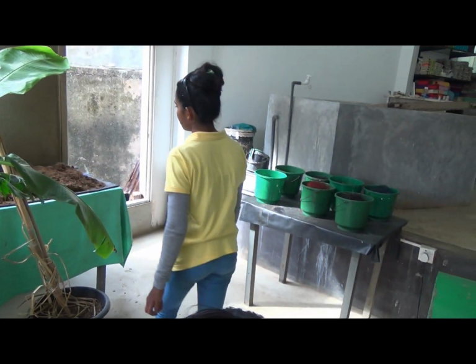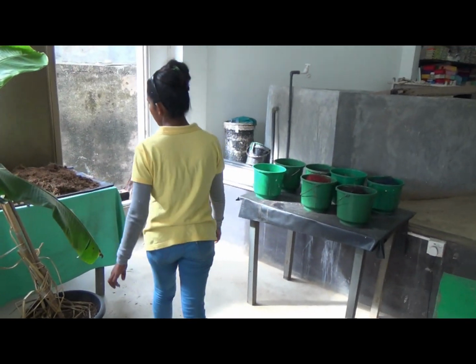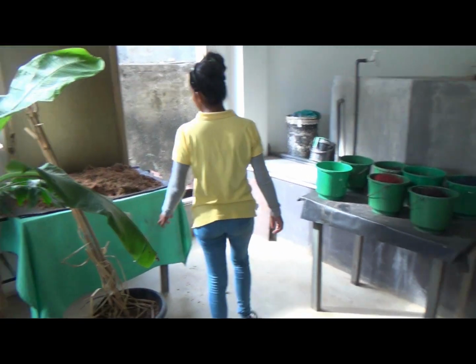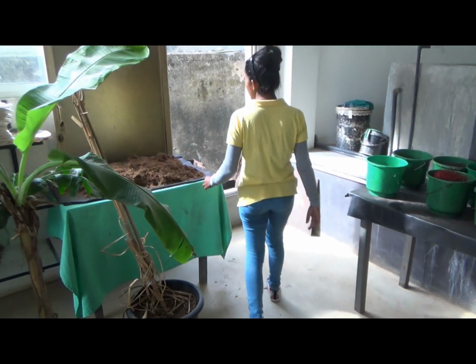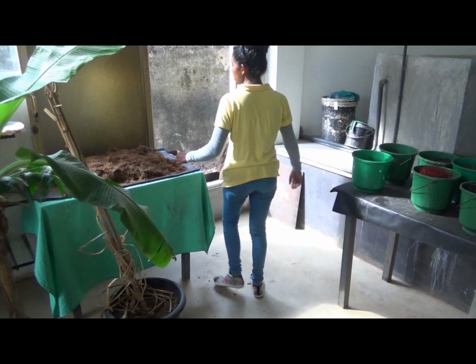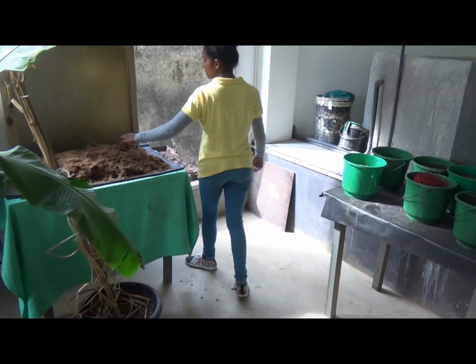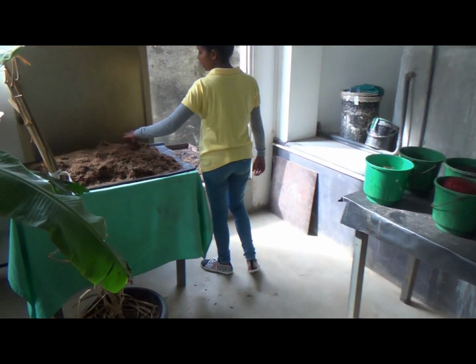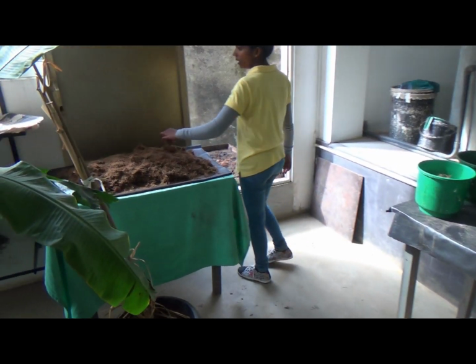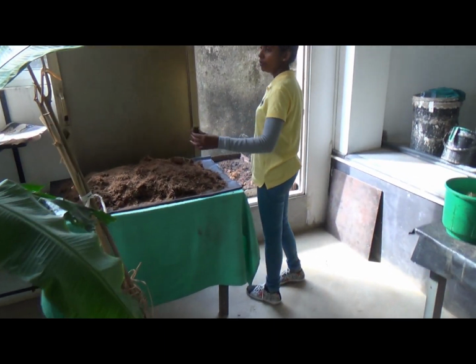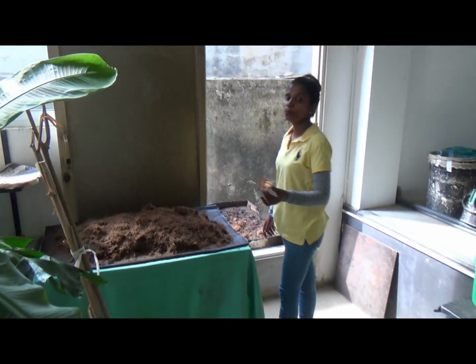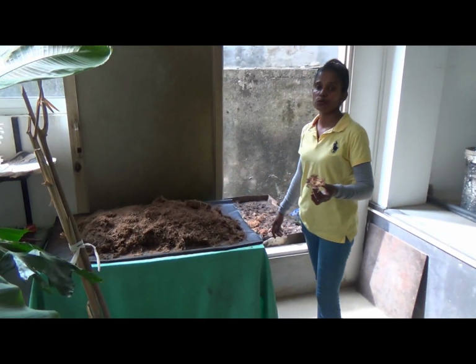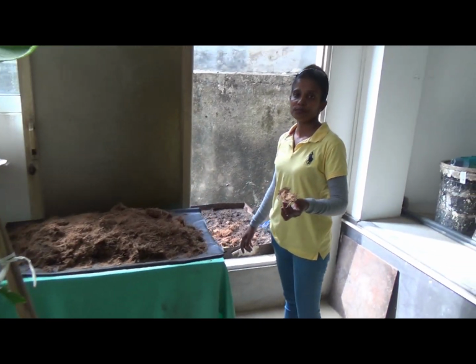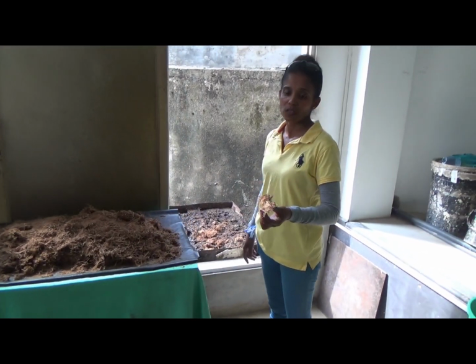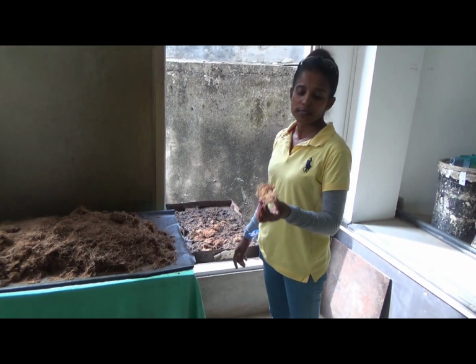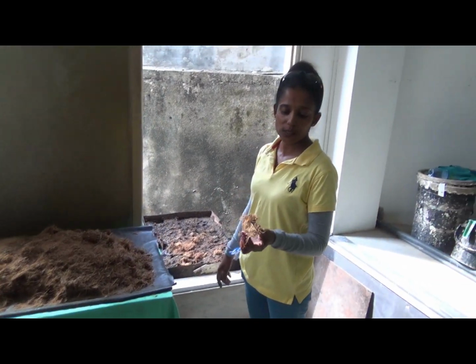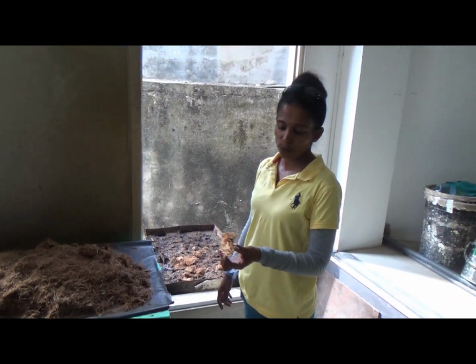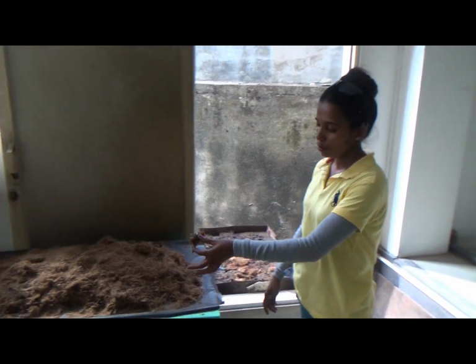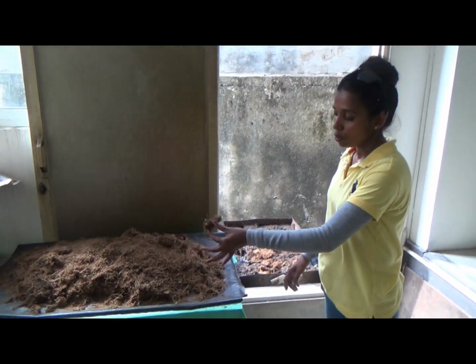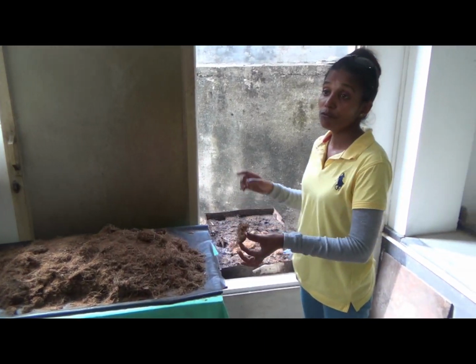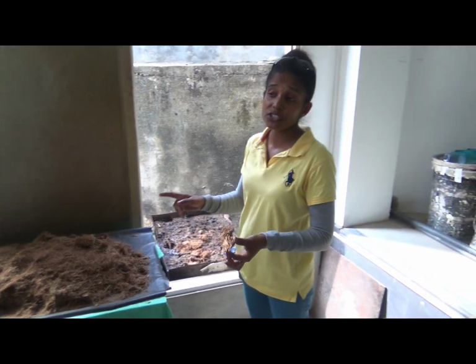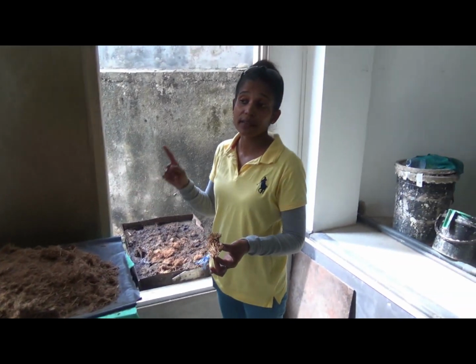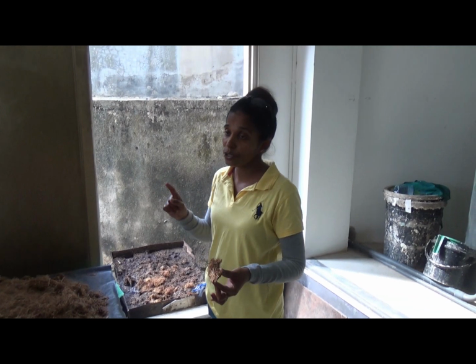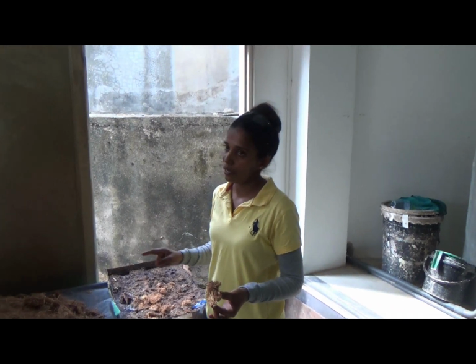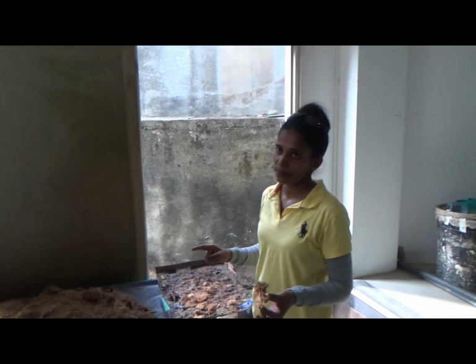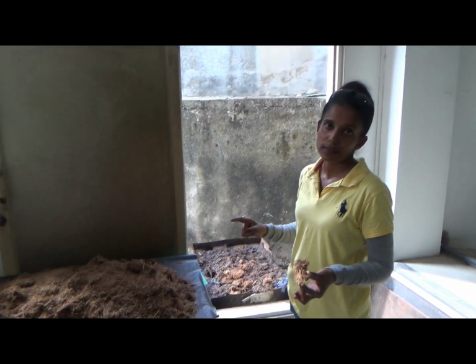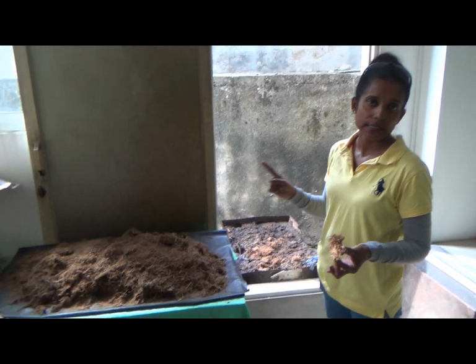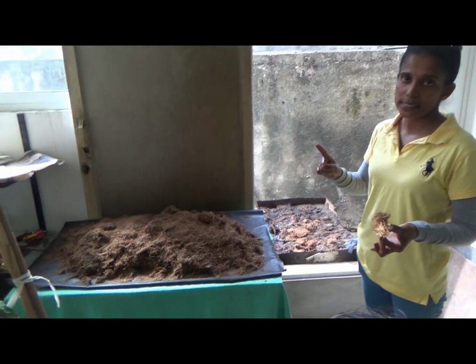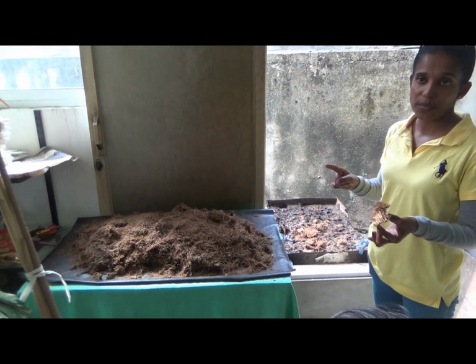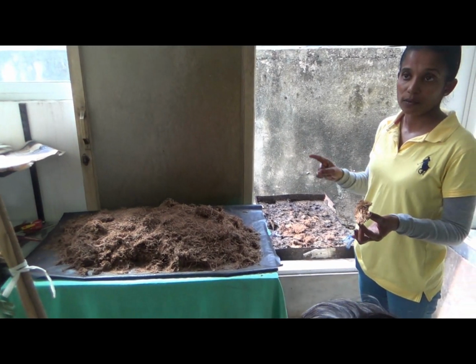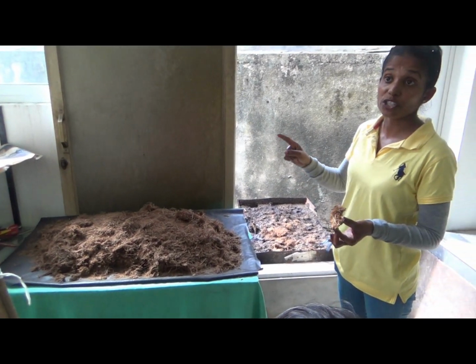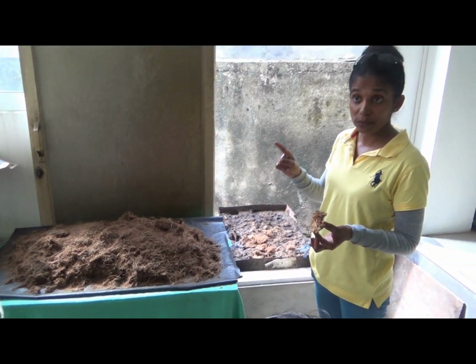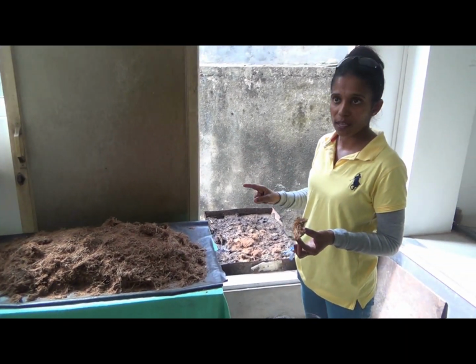Come. This is elephant dung. This dung is given a good wash and good dry. Doesn't smell. Wash and dry.